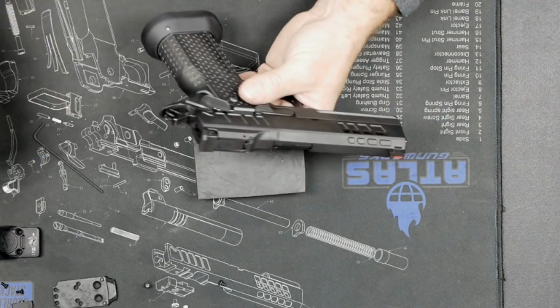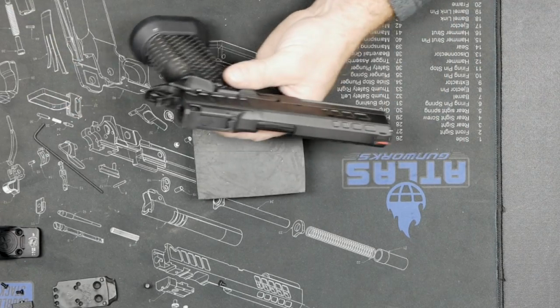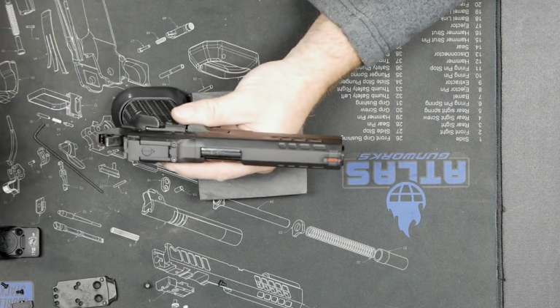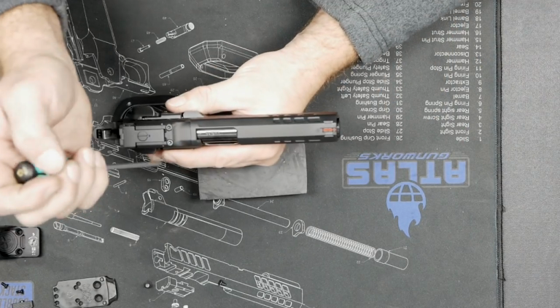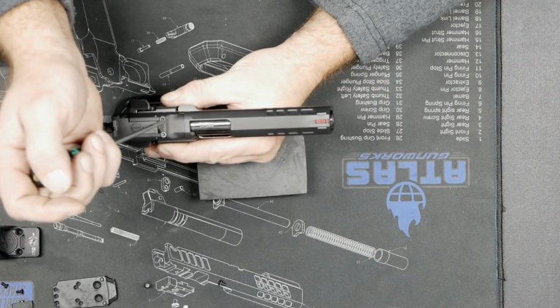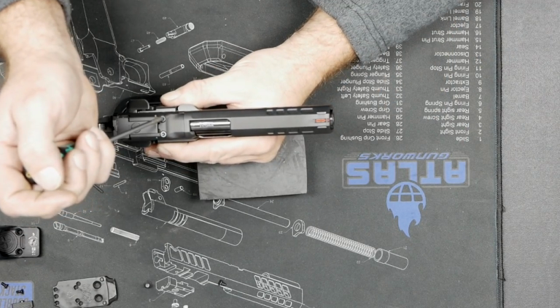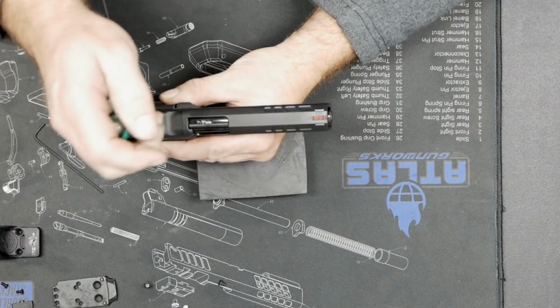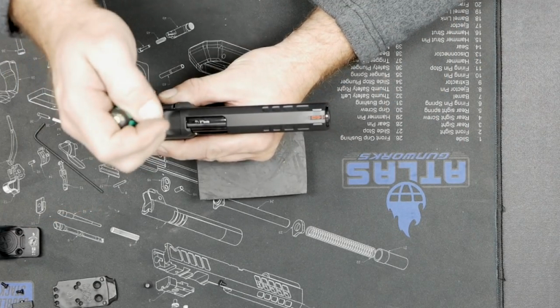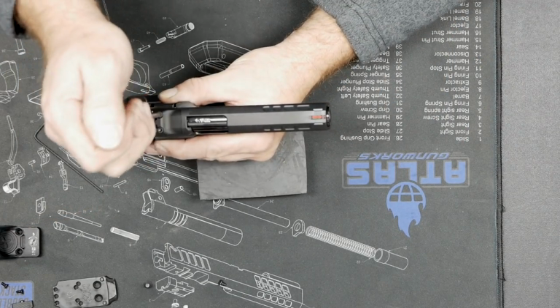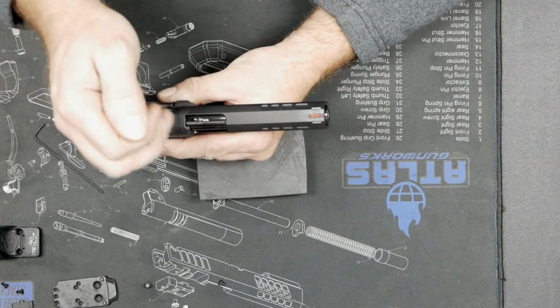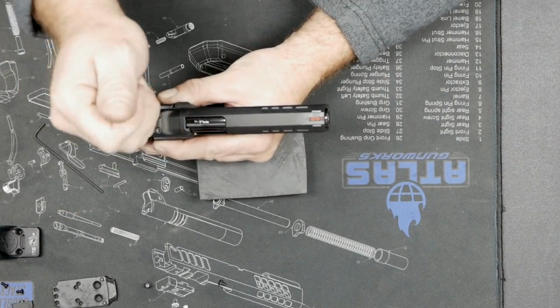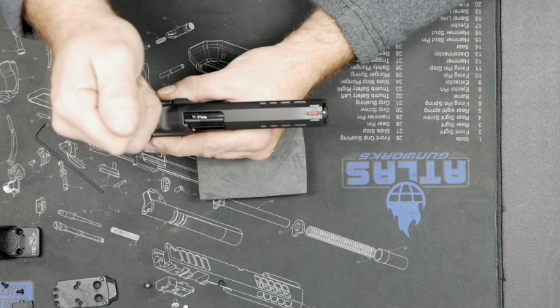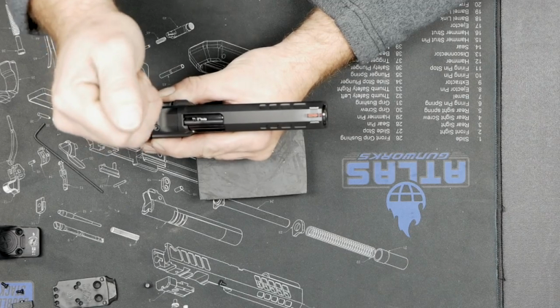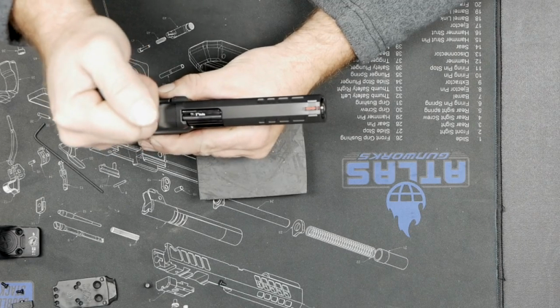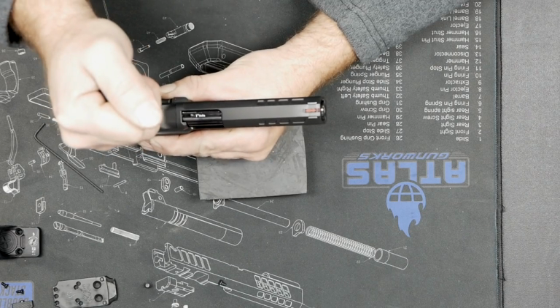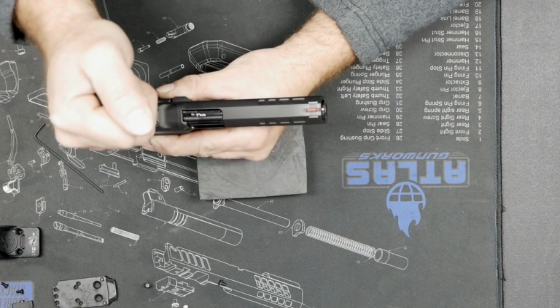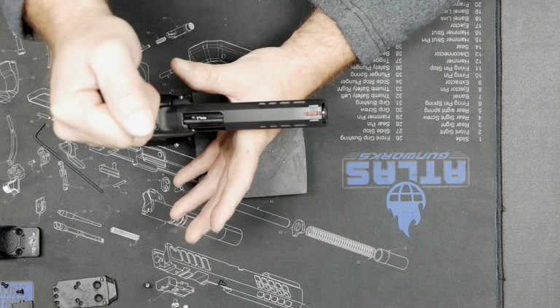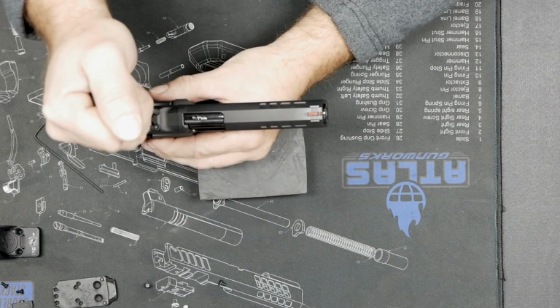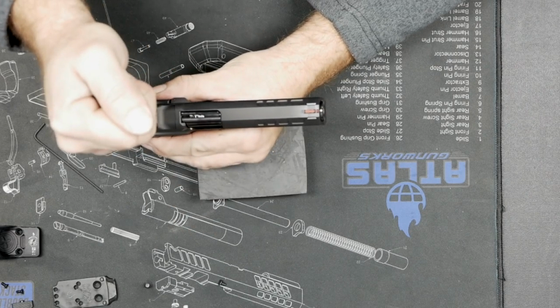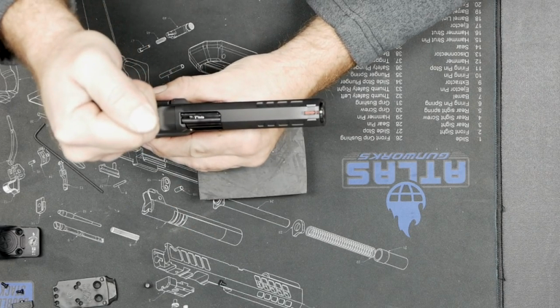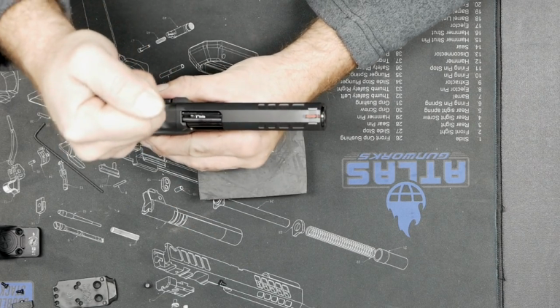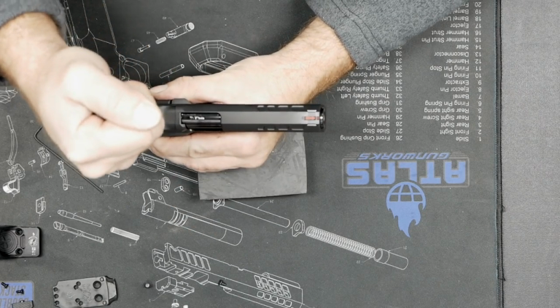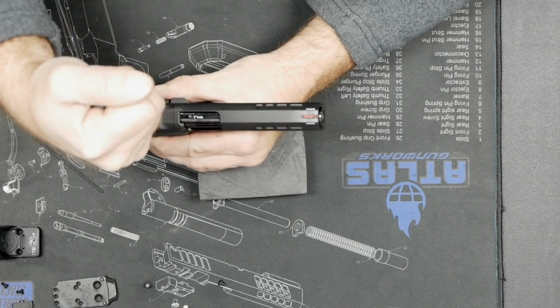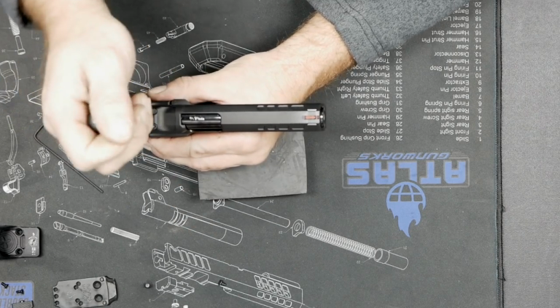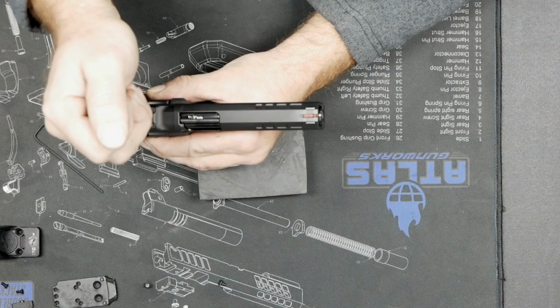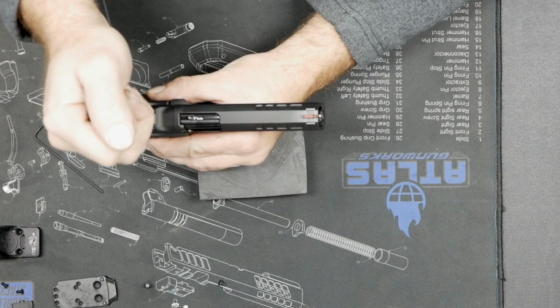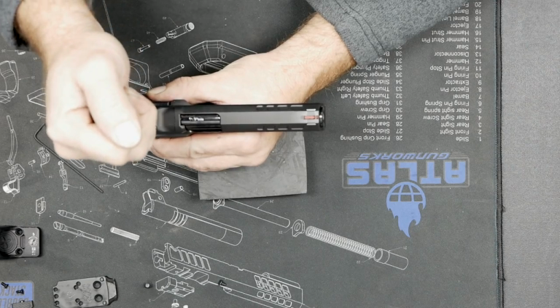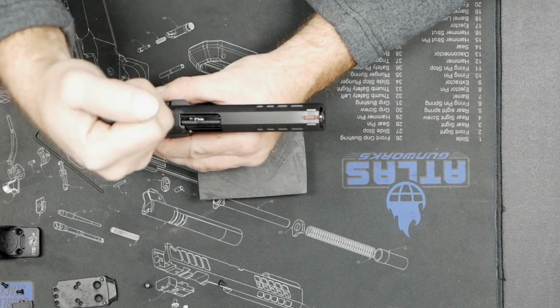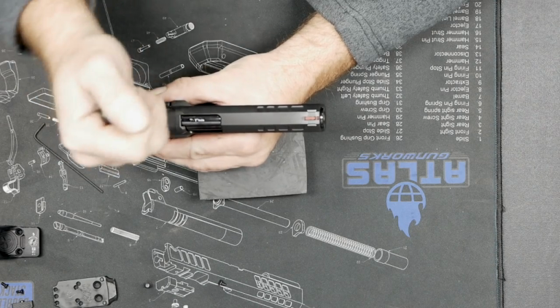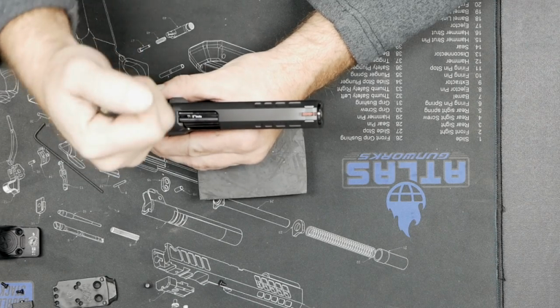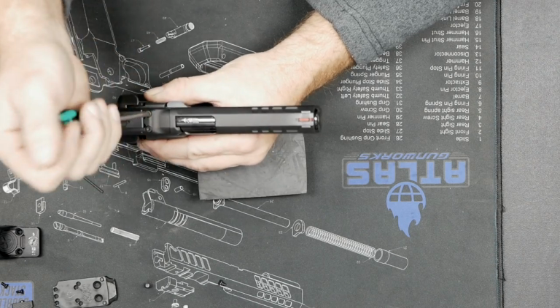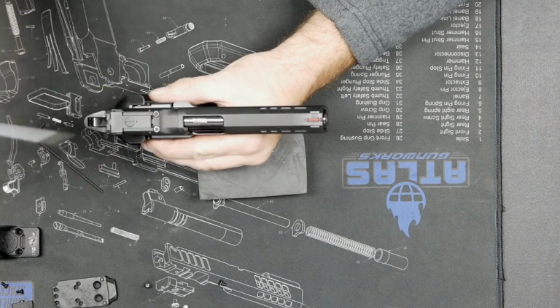The first thing I do when removing a screw is come in, get a nice firm push down, check my interface — this feels good — and then turn with even, increasing pressure. This one actually broke free.